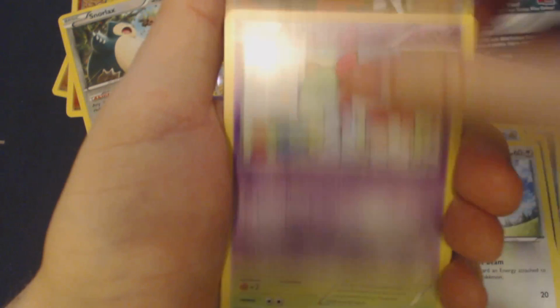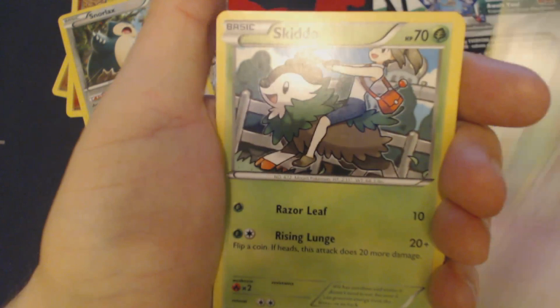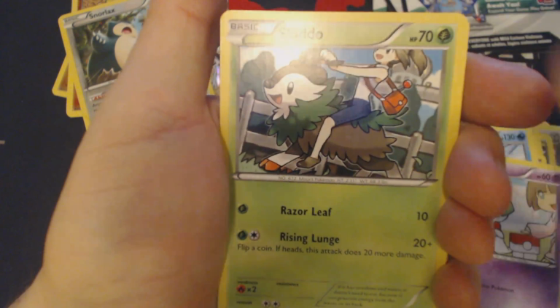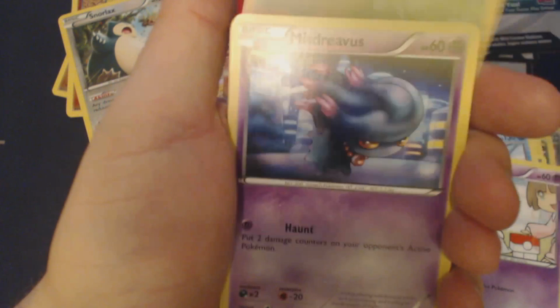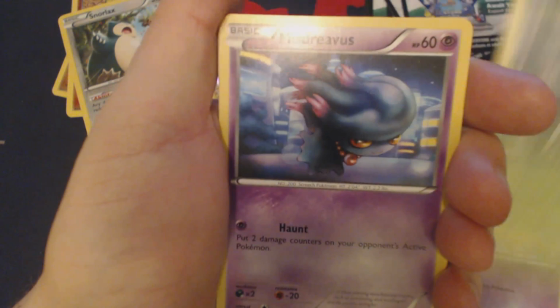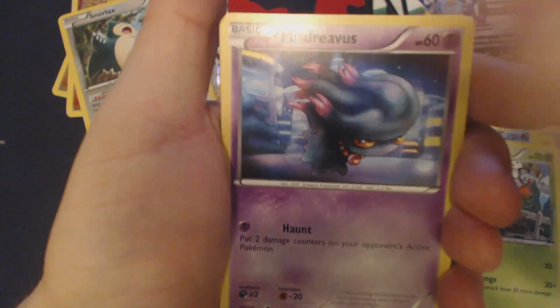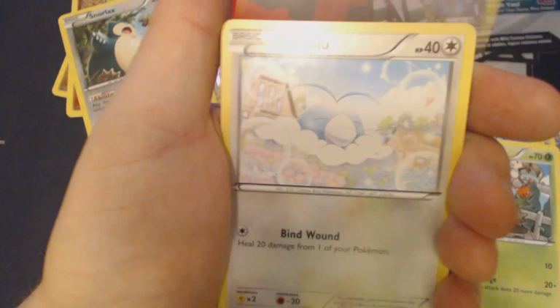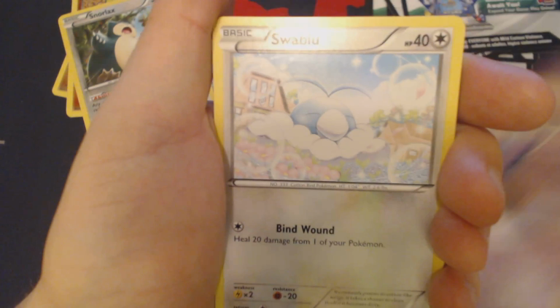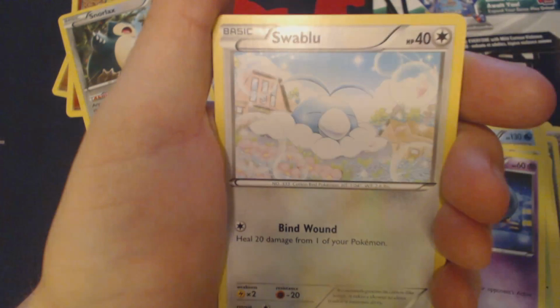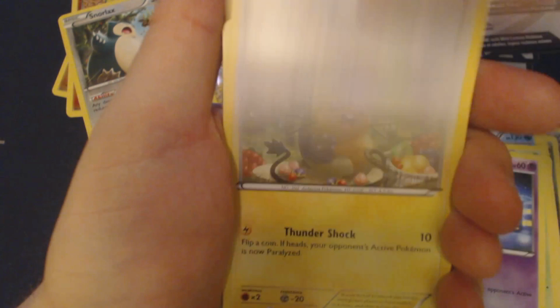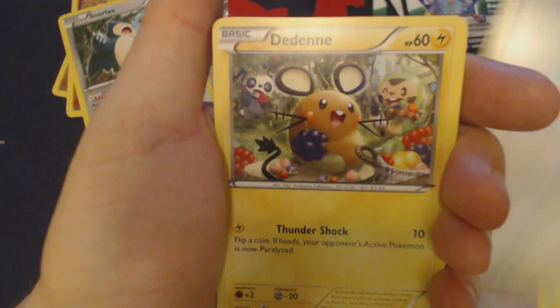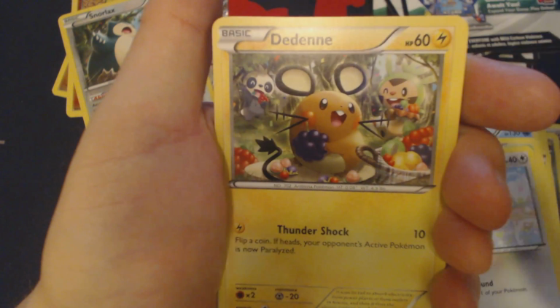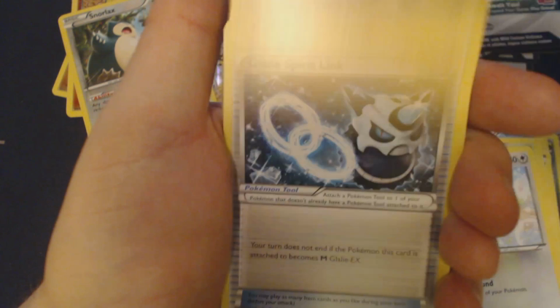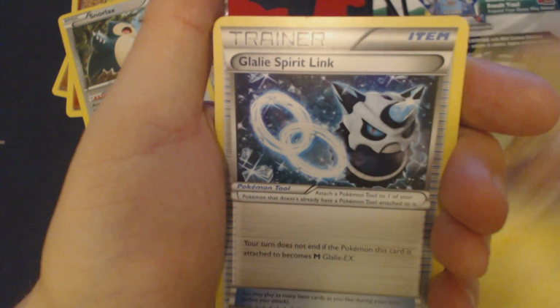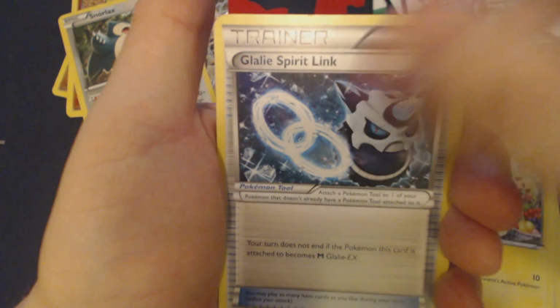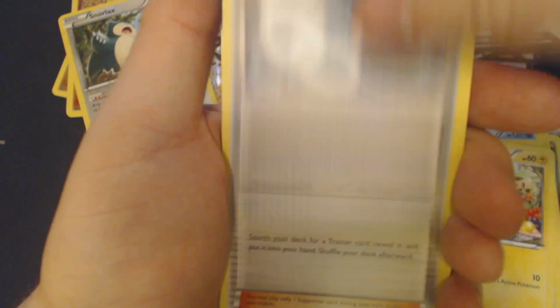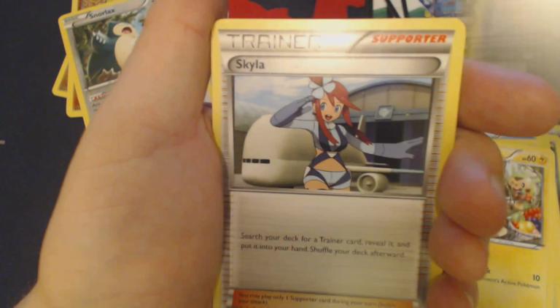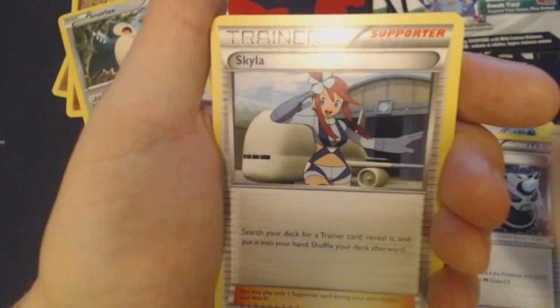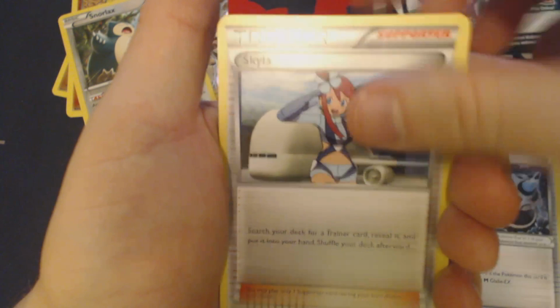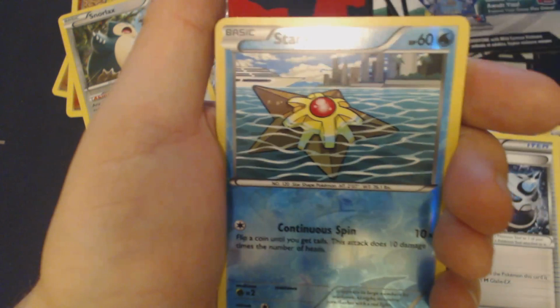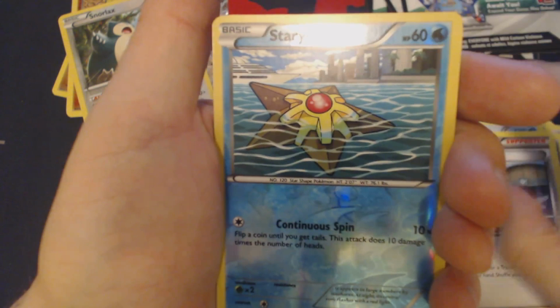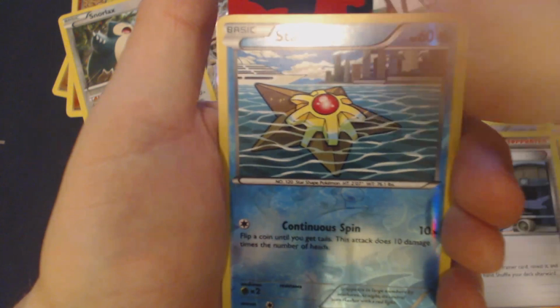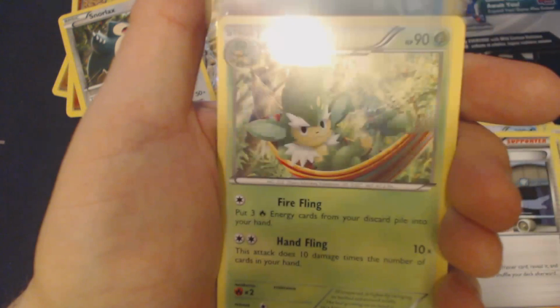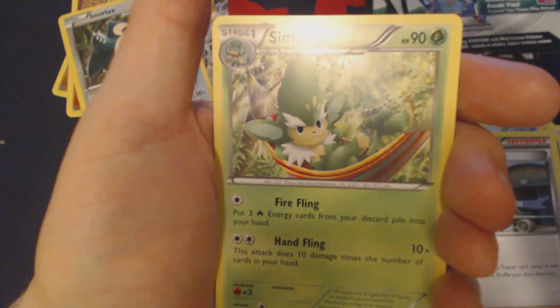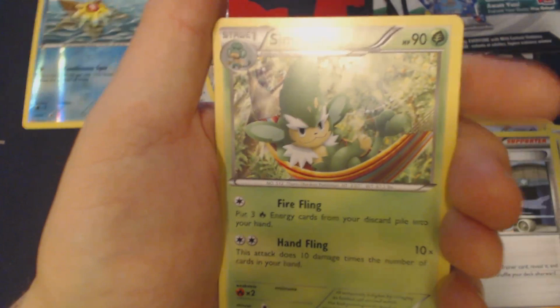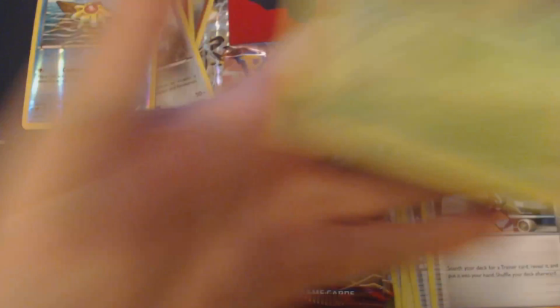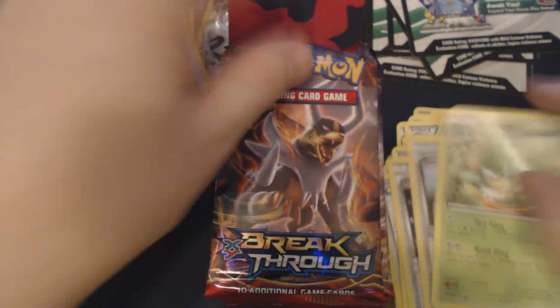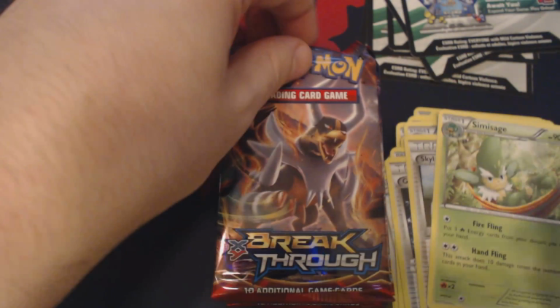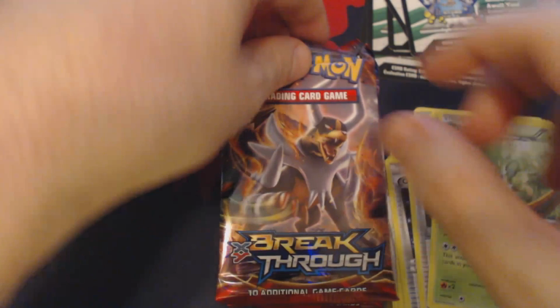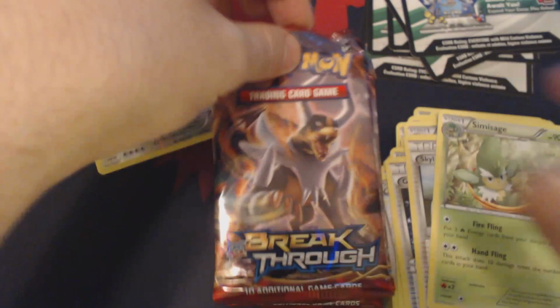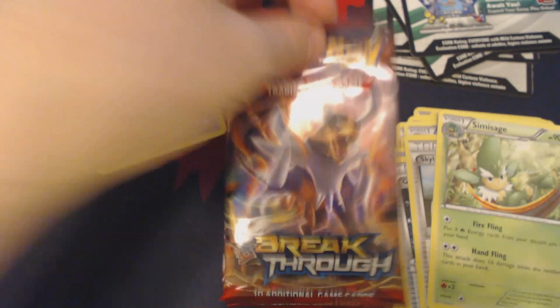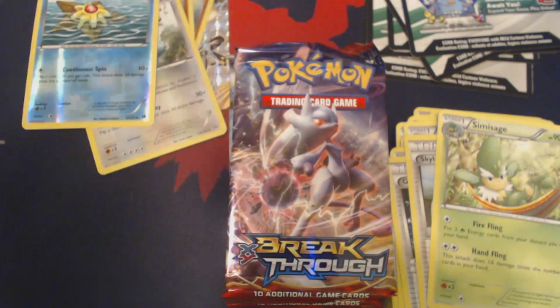Noibat, Ralts, Skiddo, Misdreavus, Swablu, Dedenne, Gallade Spirit Link, Skyla, Reverse Holo Staryu, and Simisage.